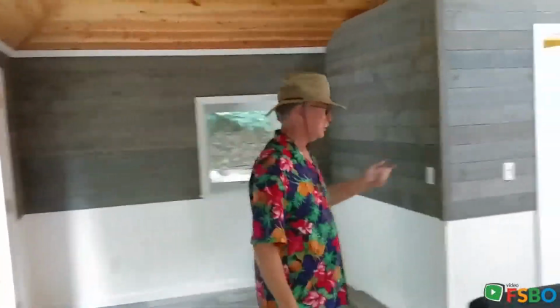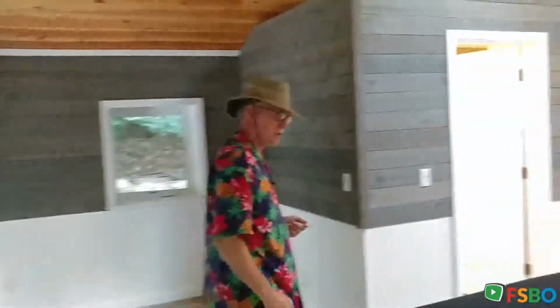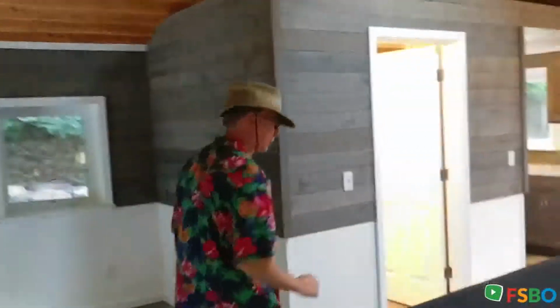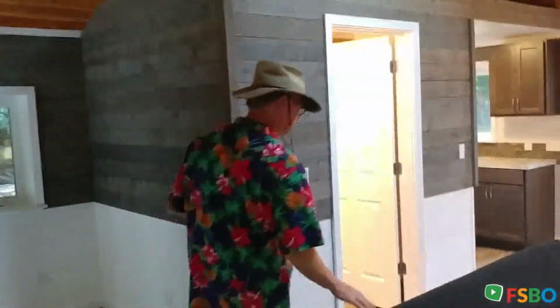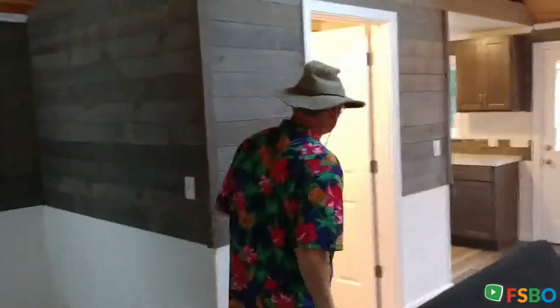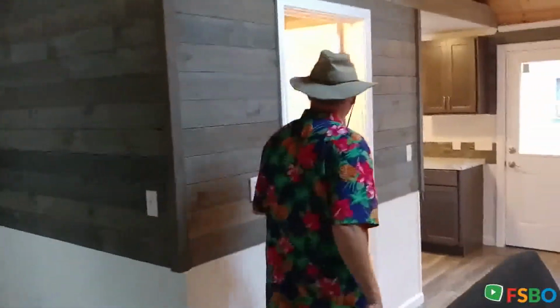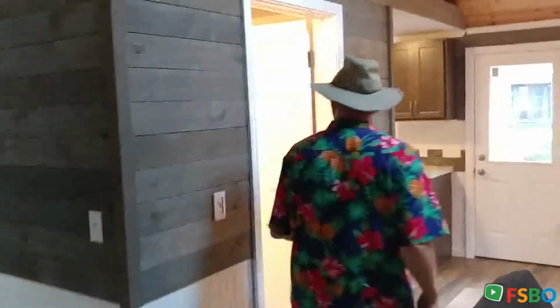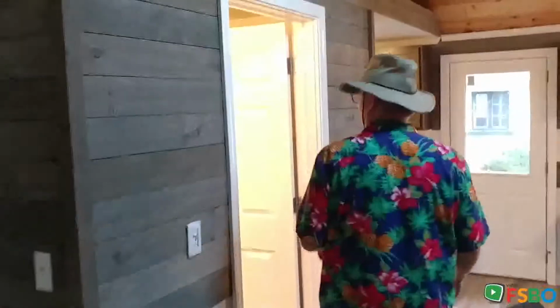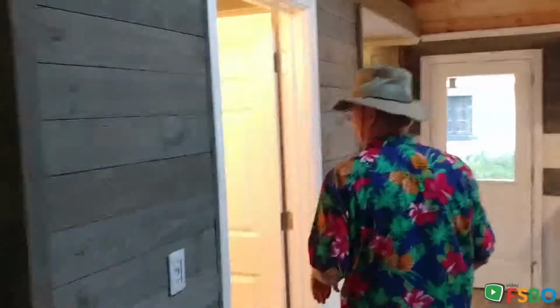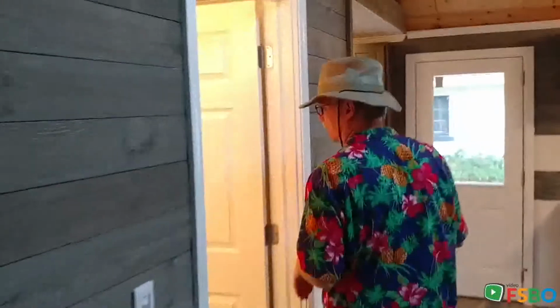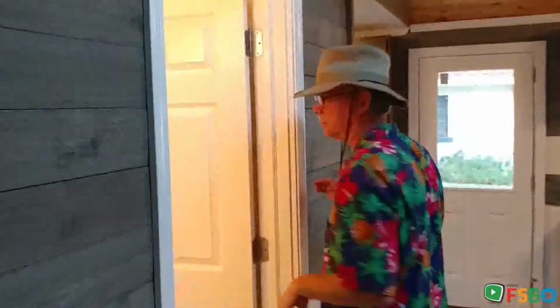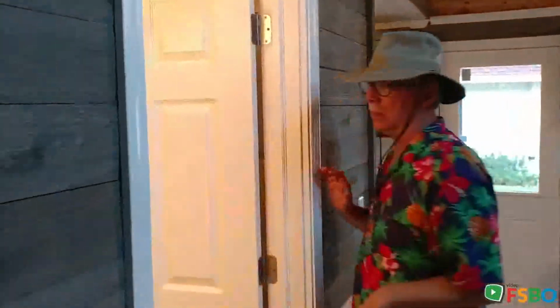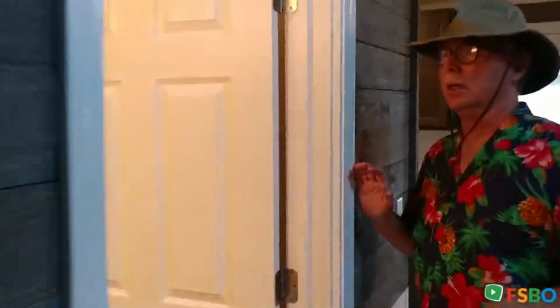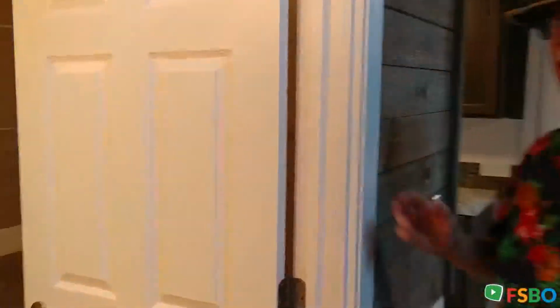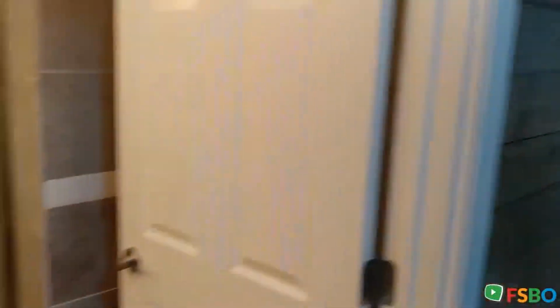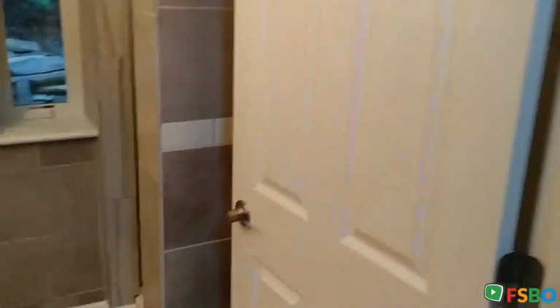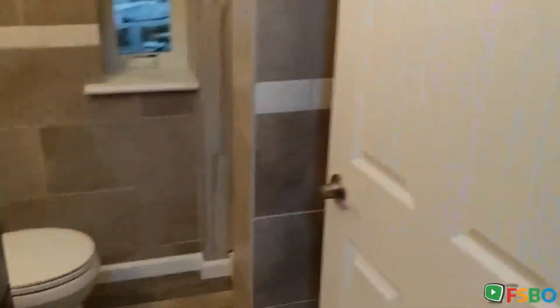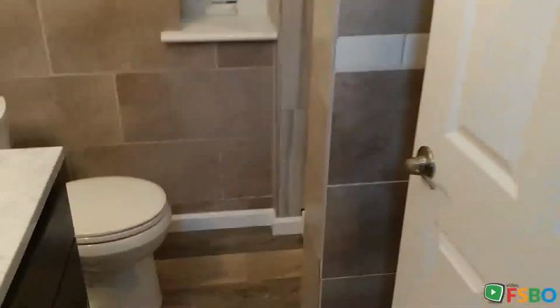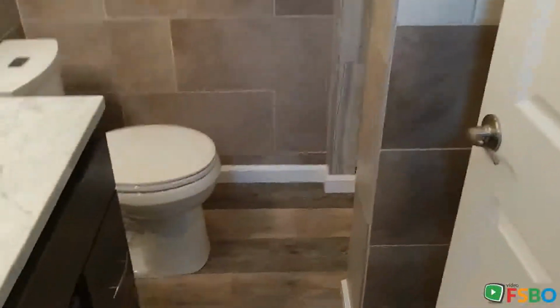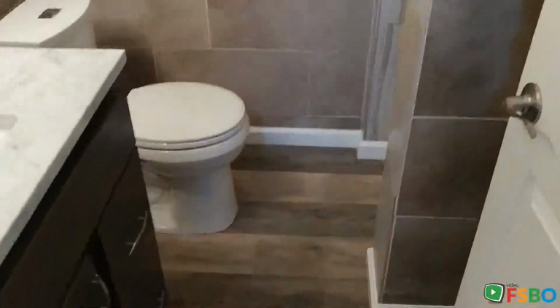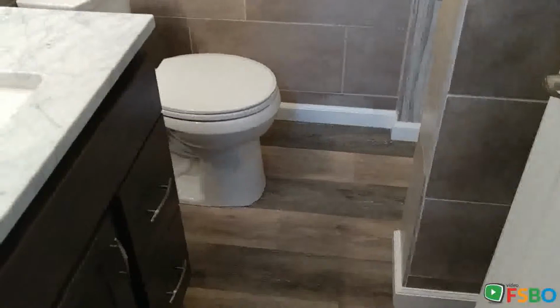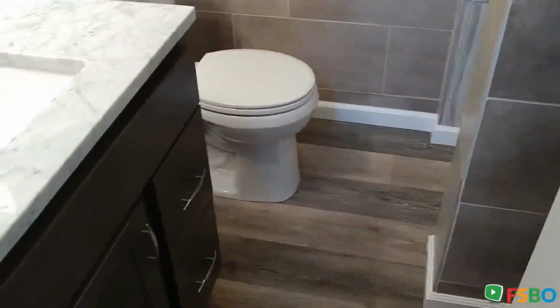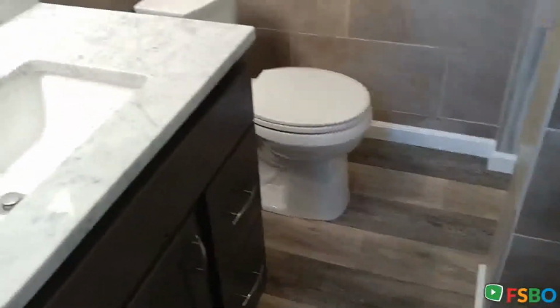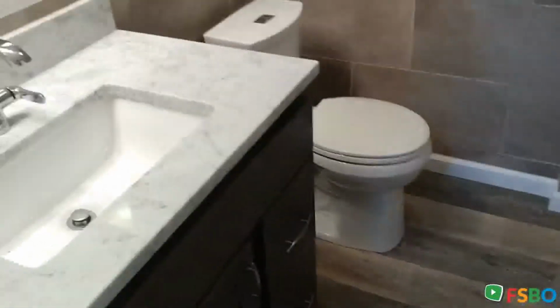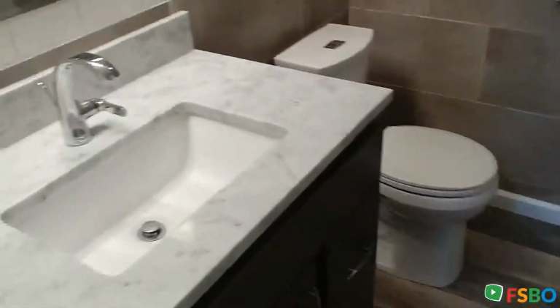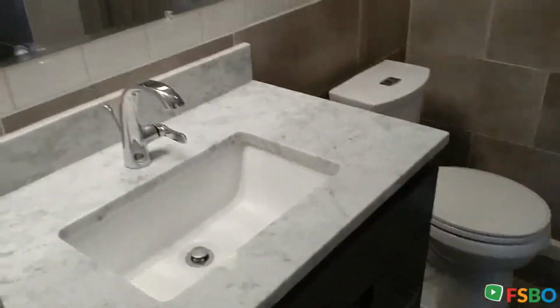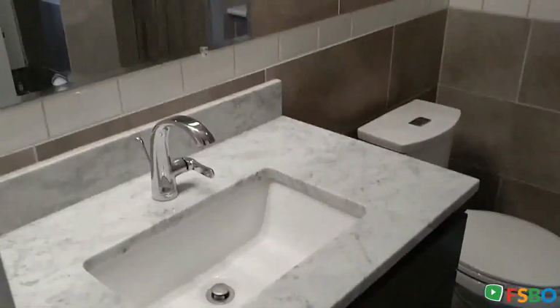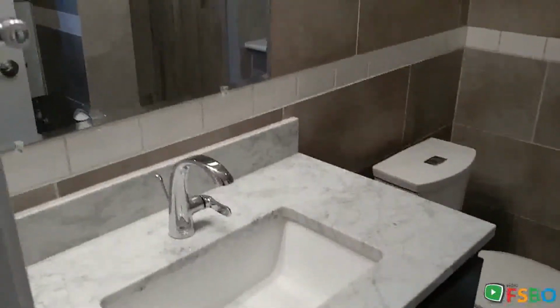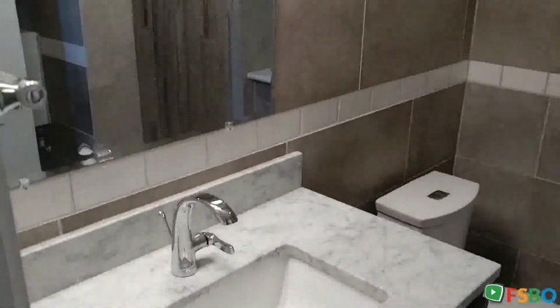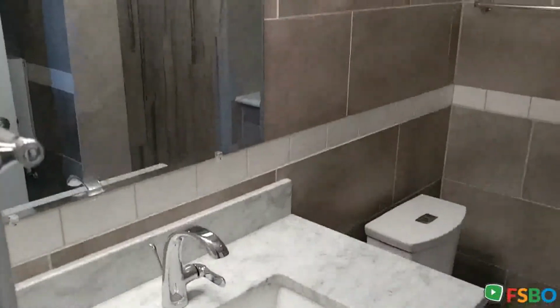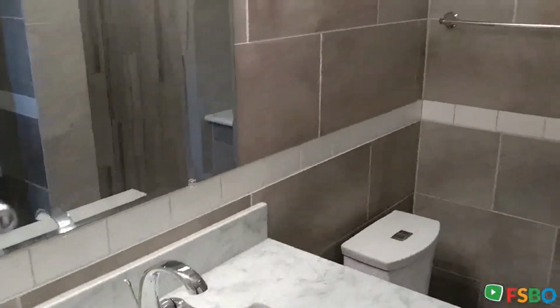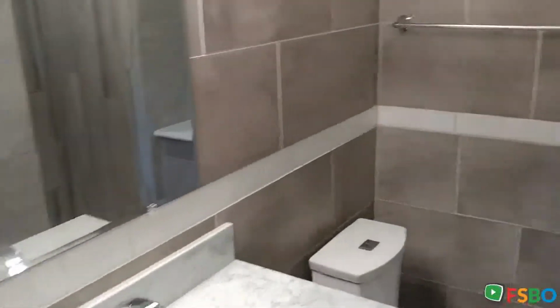Check out the bathroom here. This one is tiled, beautiful countertop and shower, instant hot water system.